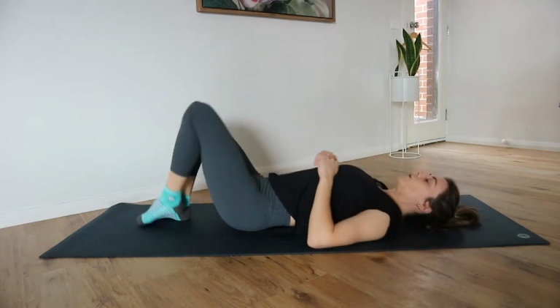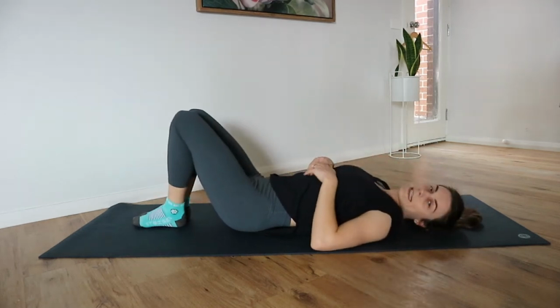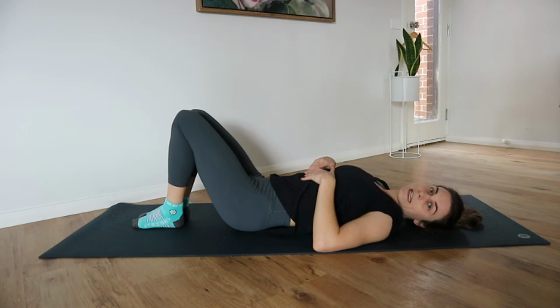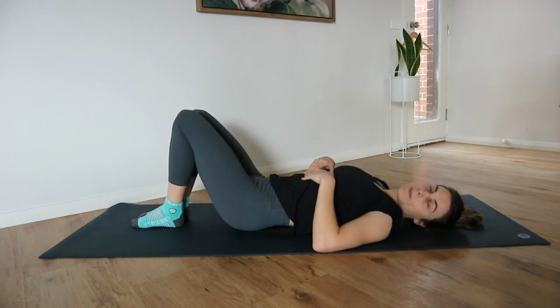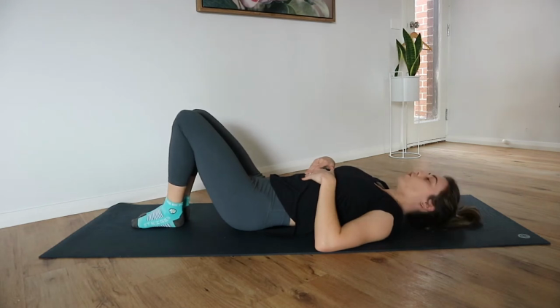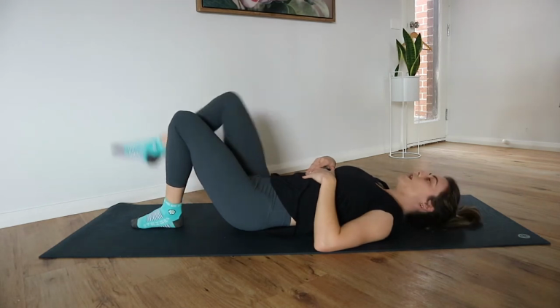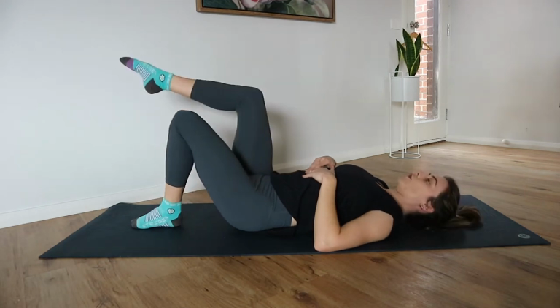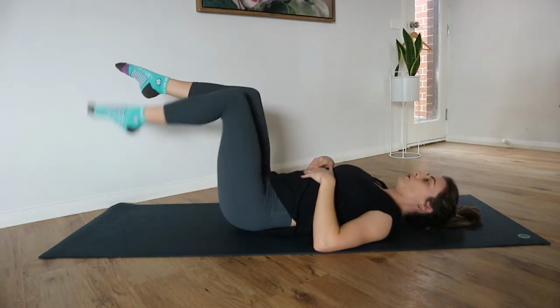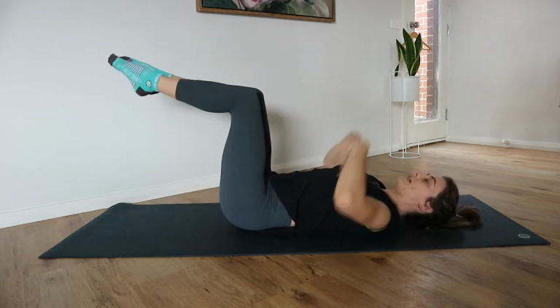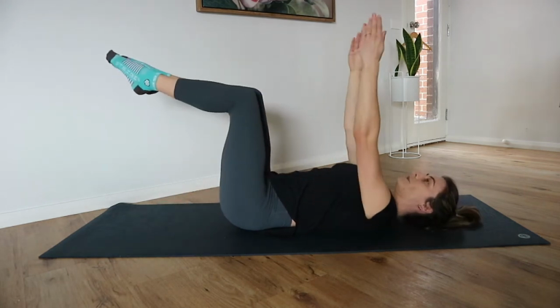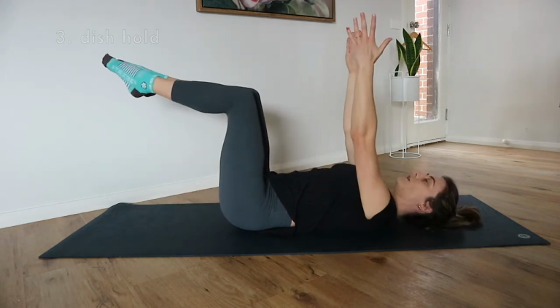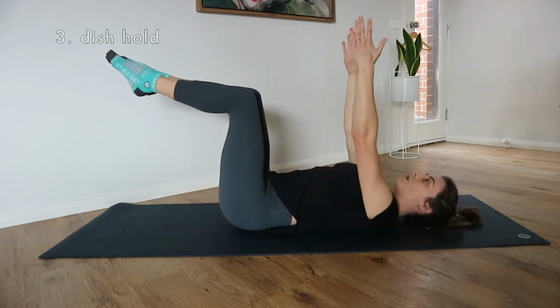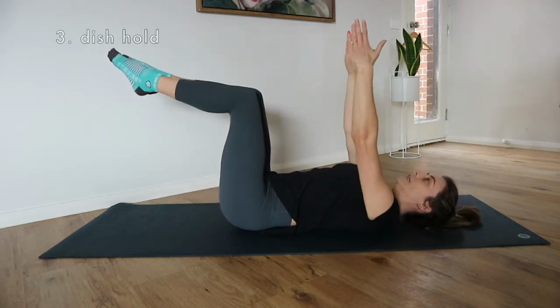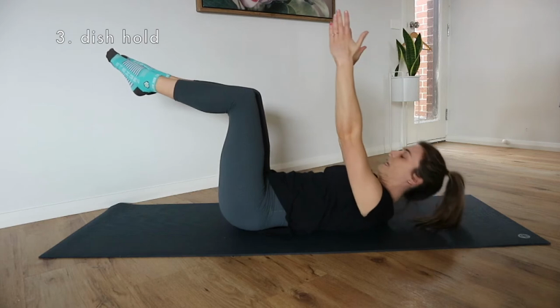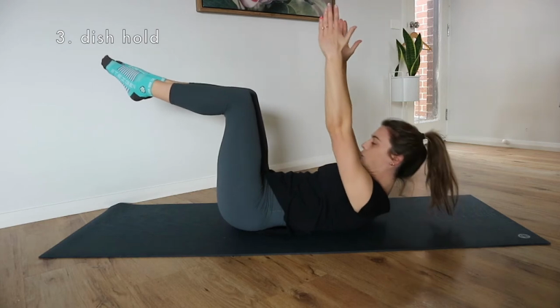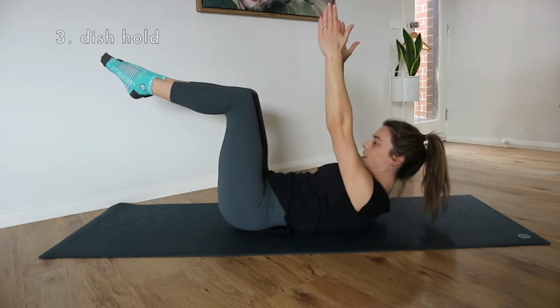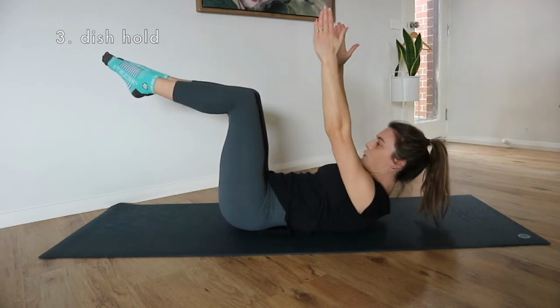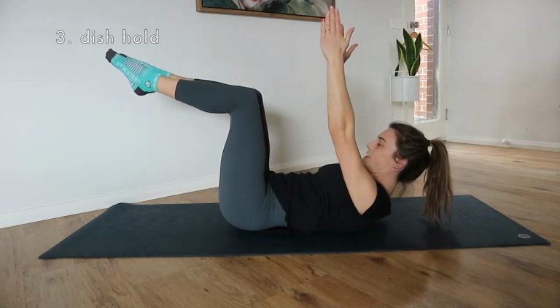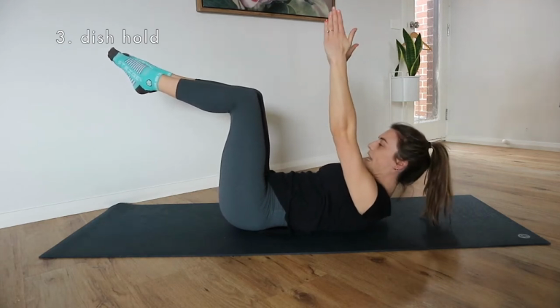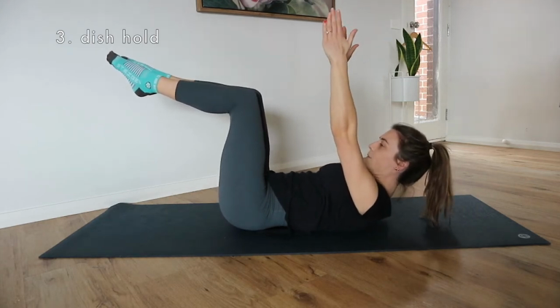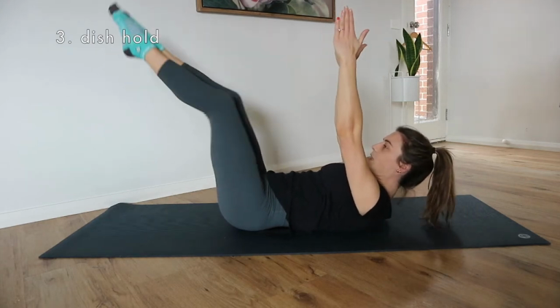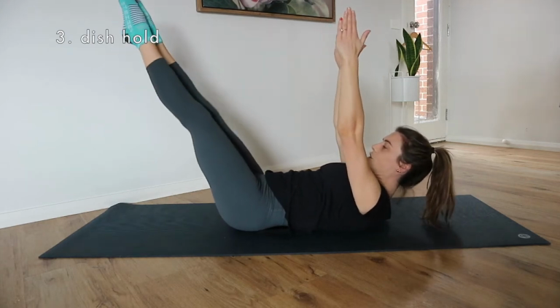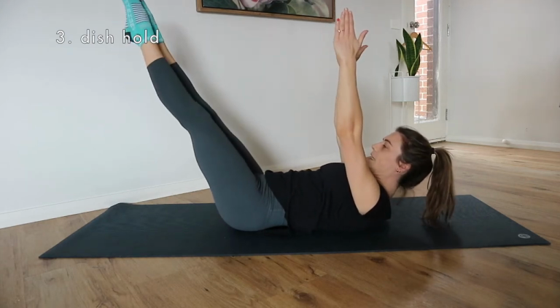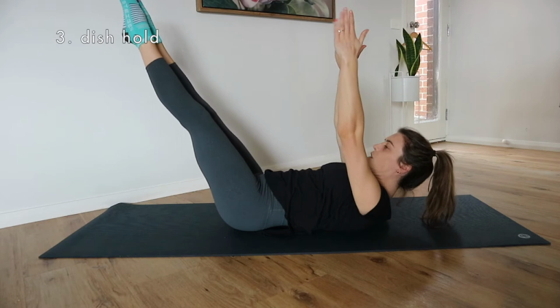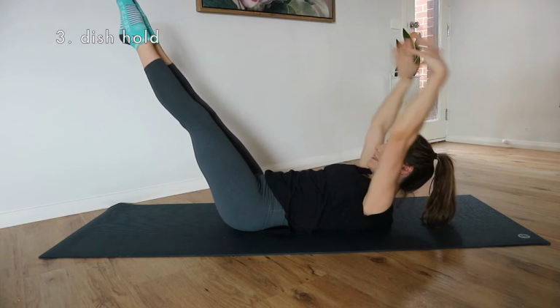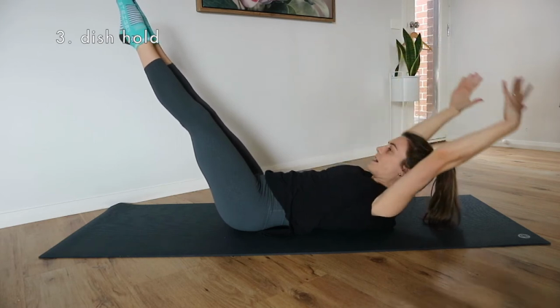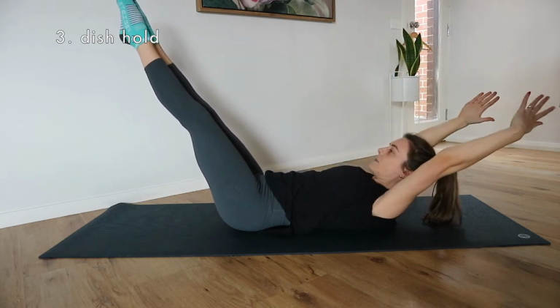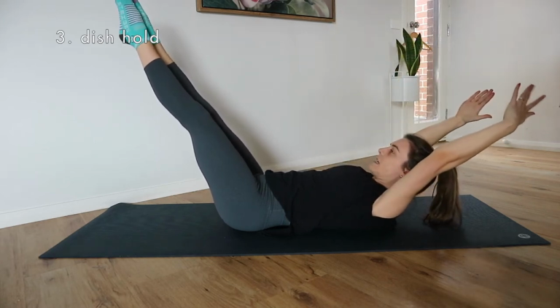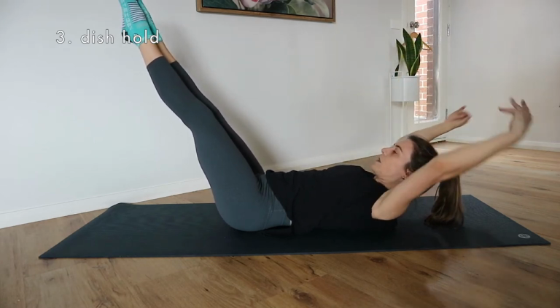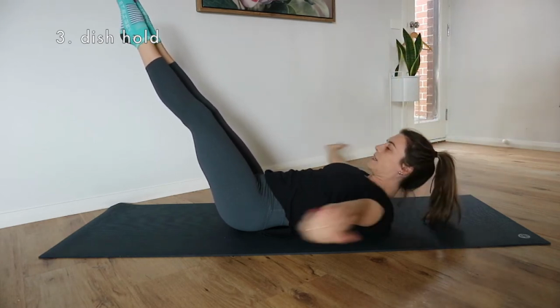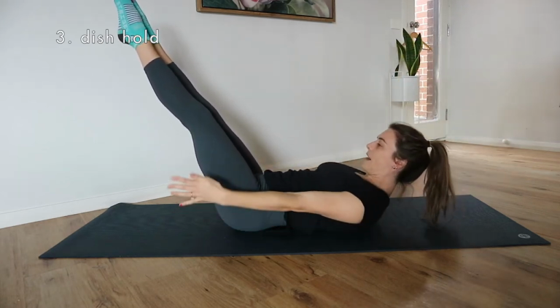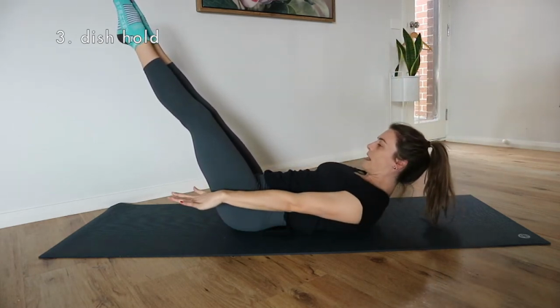Our next exercise is going to be a hold. You can hold your dead bug position, or lift the head, neck, and shoulders to make it more challenging. From here you can extend your legs, extend the arms, or arms can come by your side.